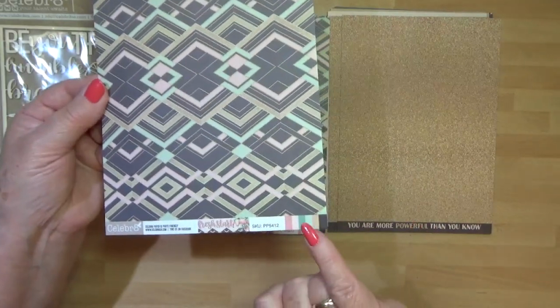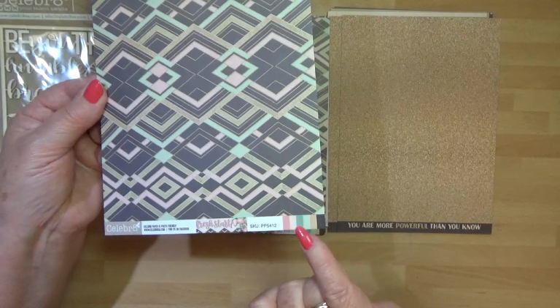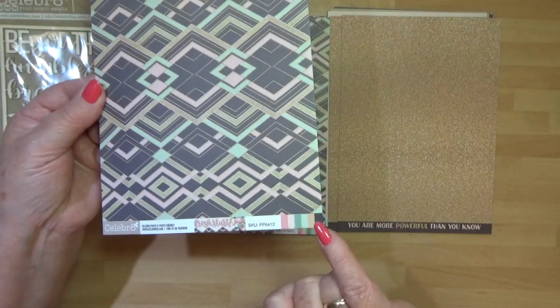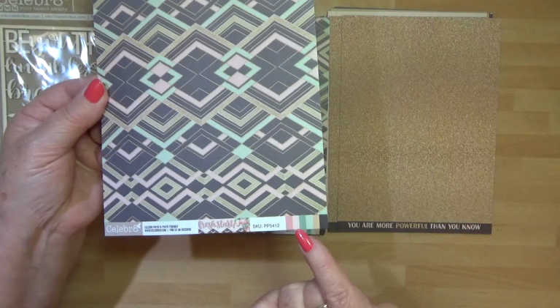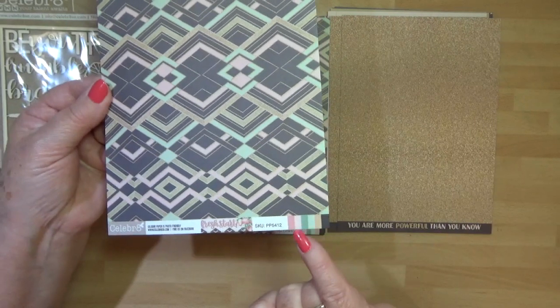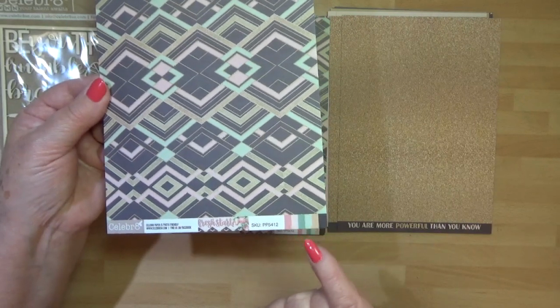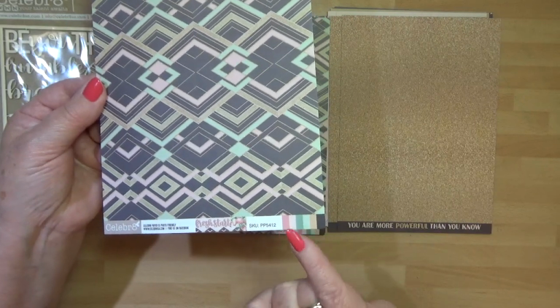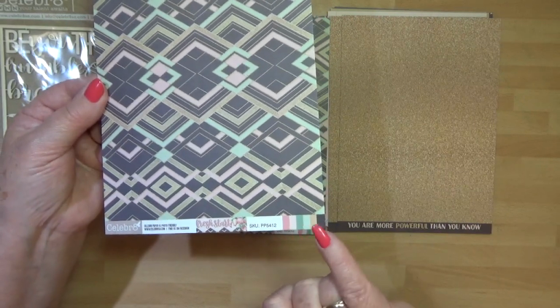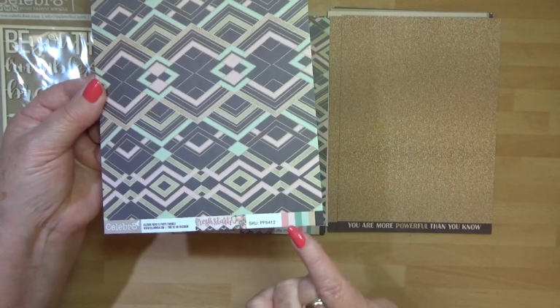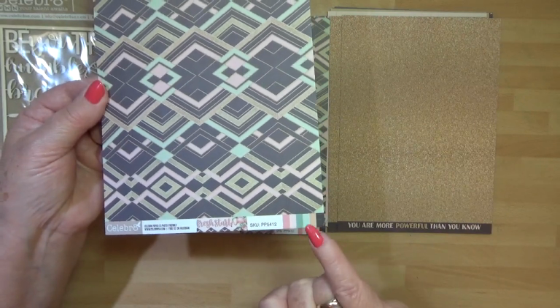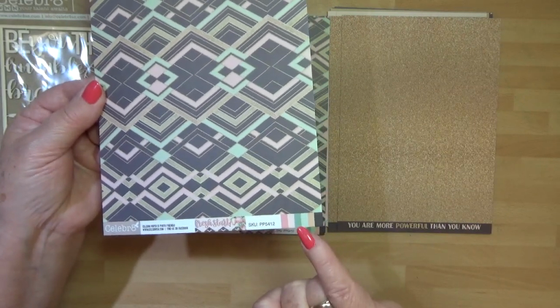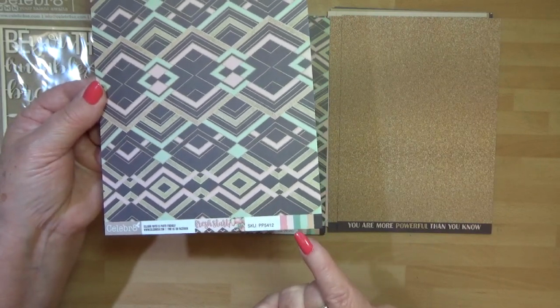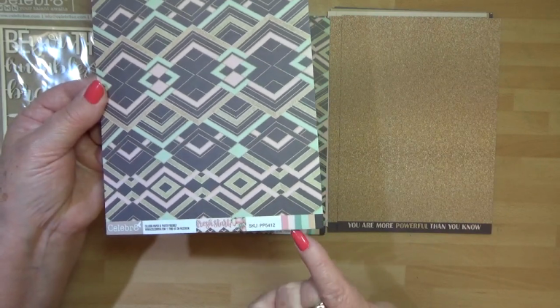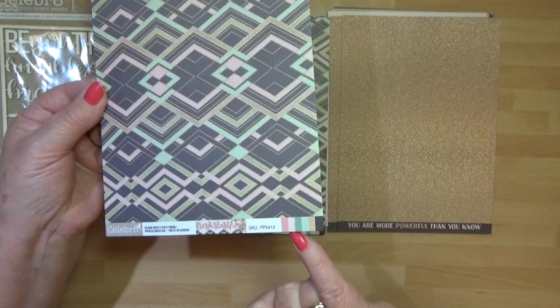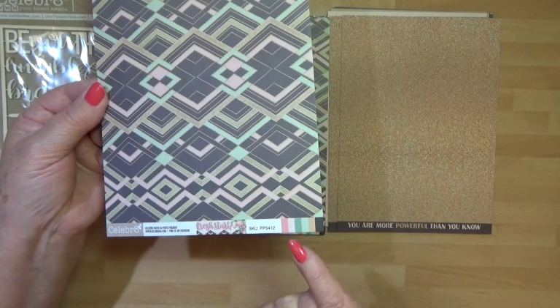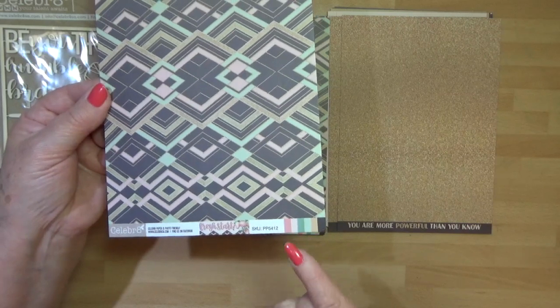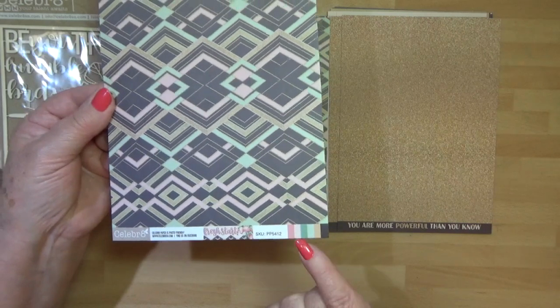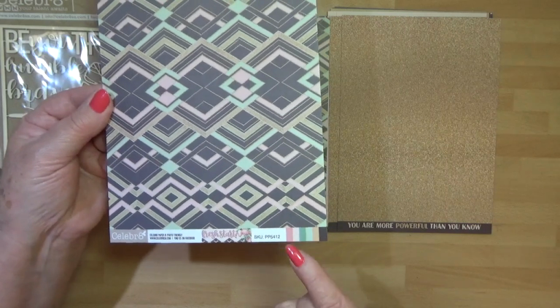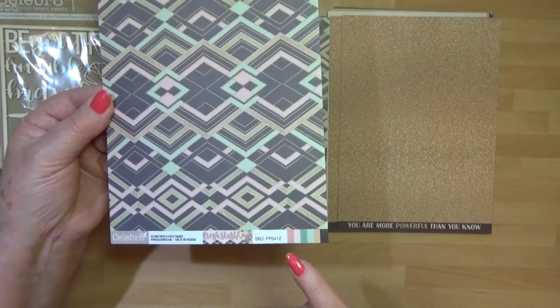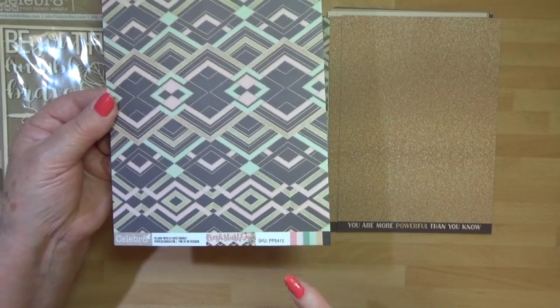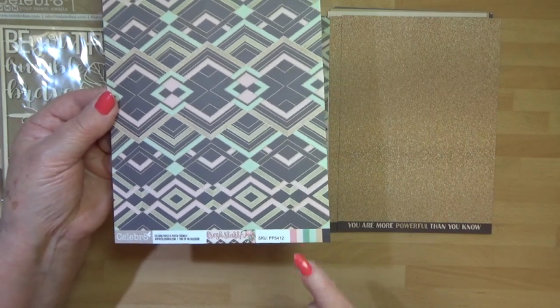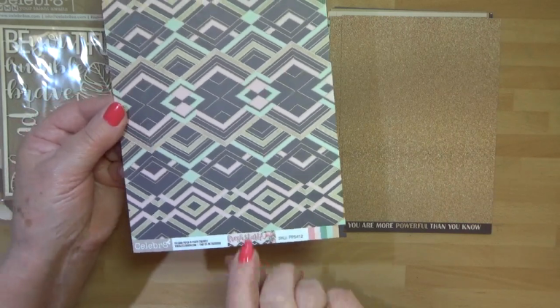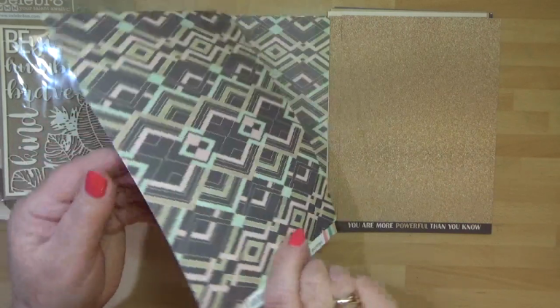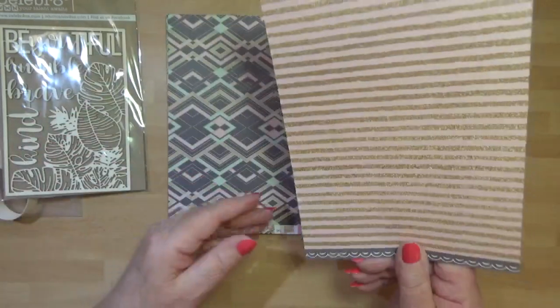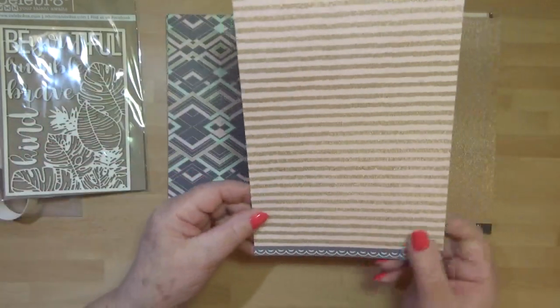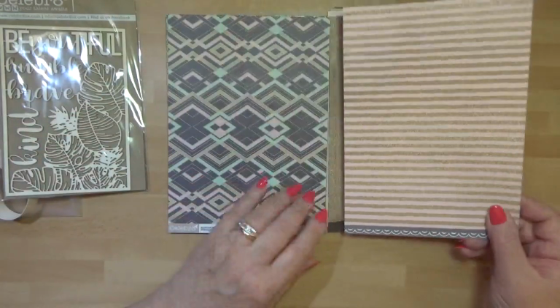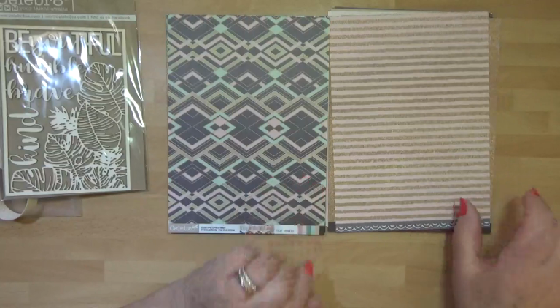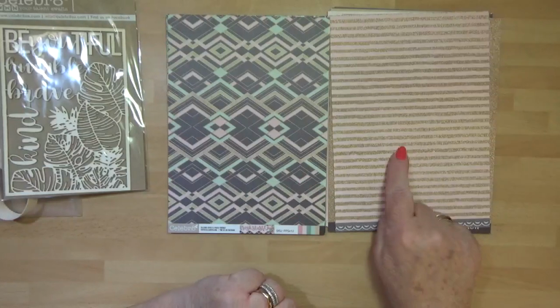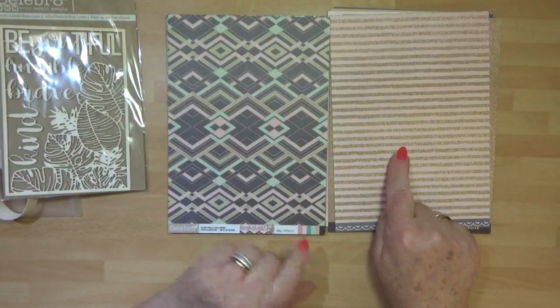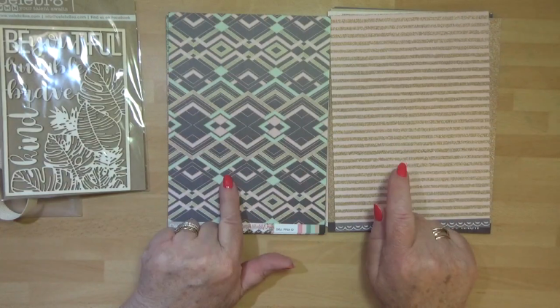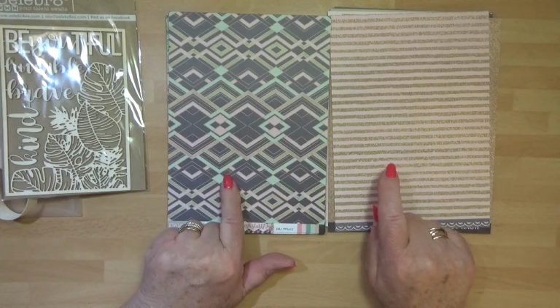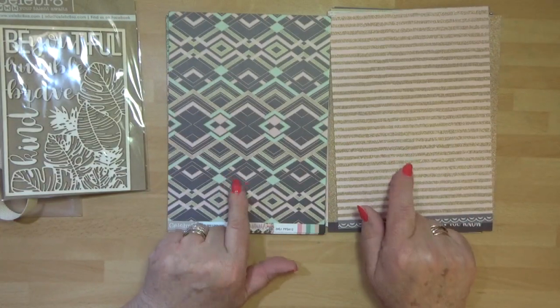You'll always see at the bottom the colours that are going through, so if you want to add extra cardstock to make your kit go further, you can do. So that's your B side - A and B.